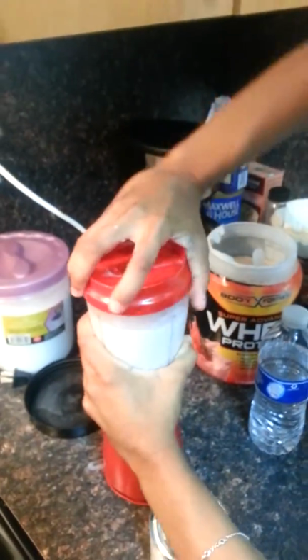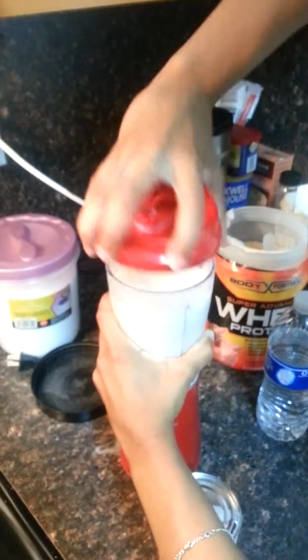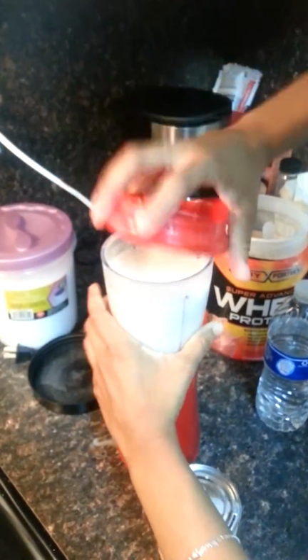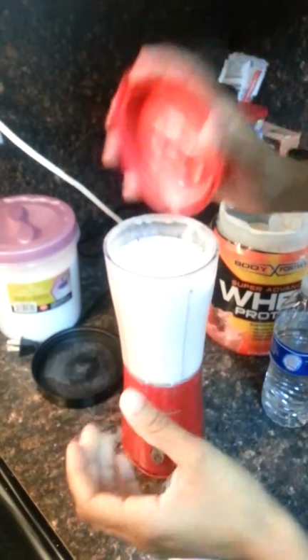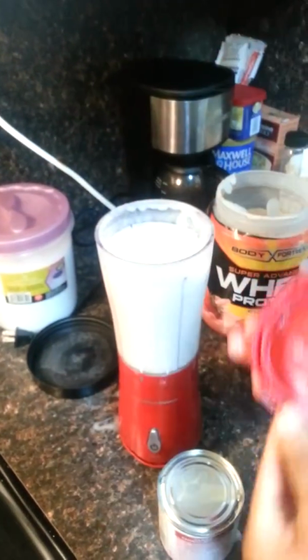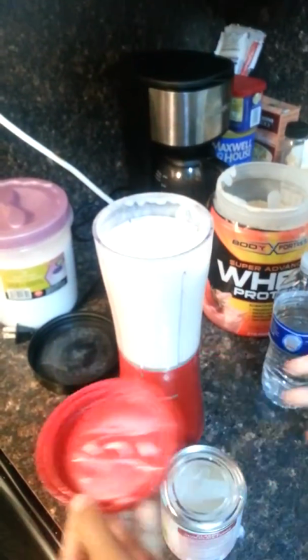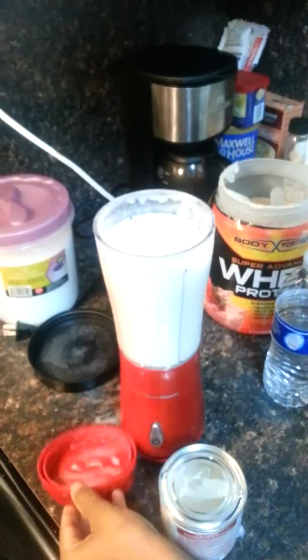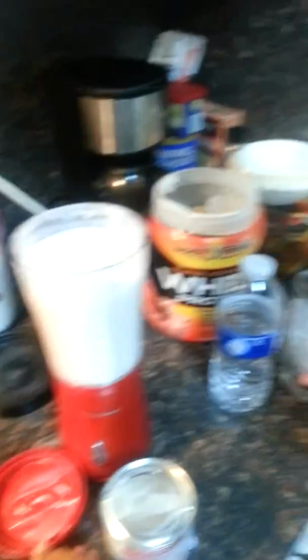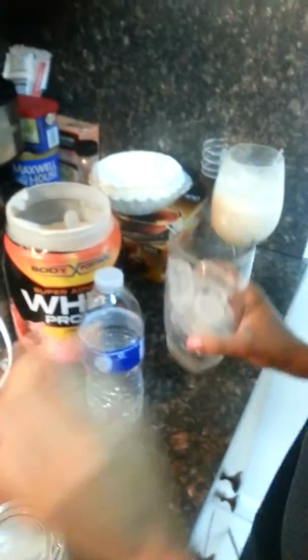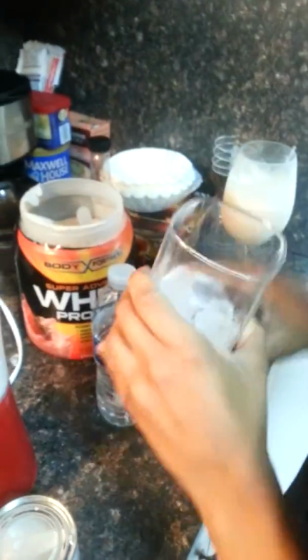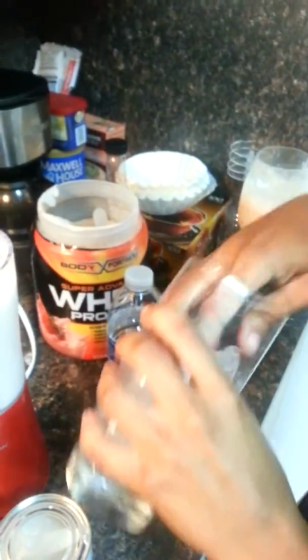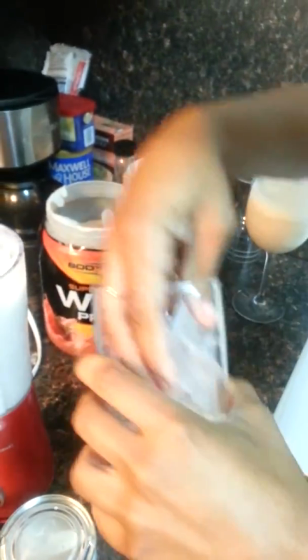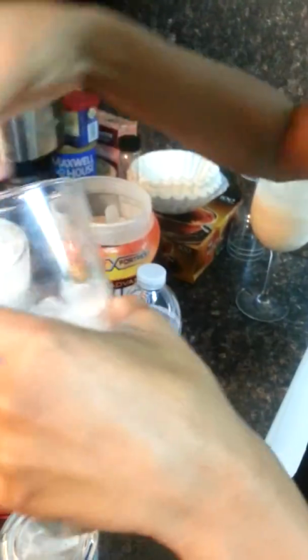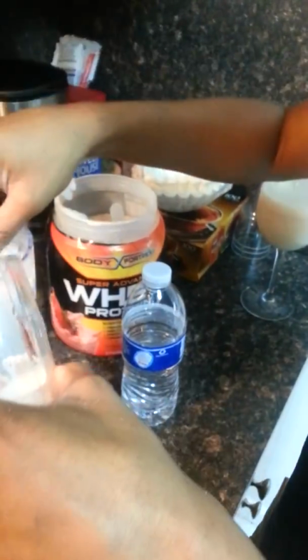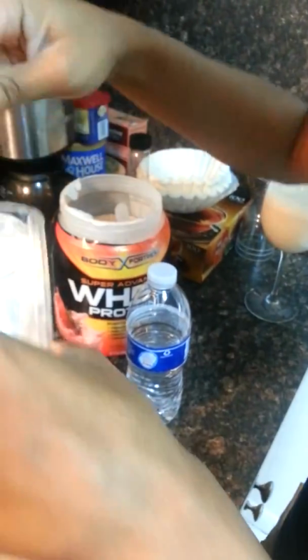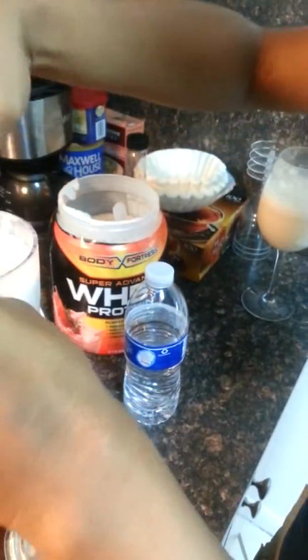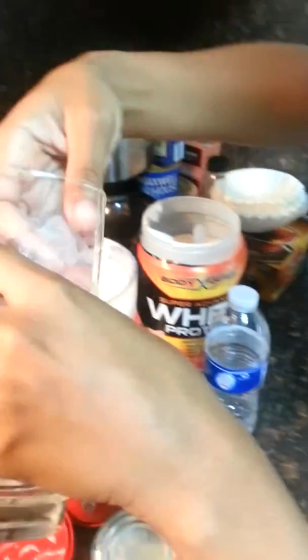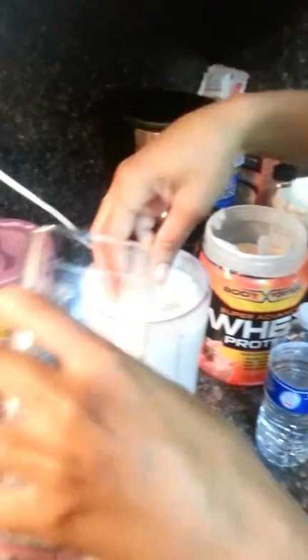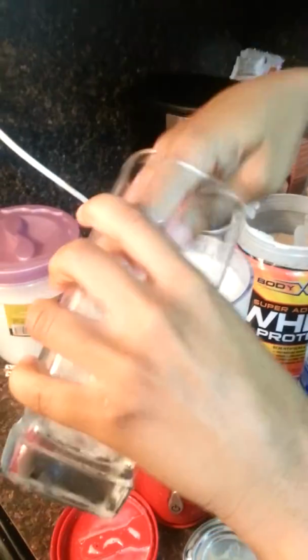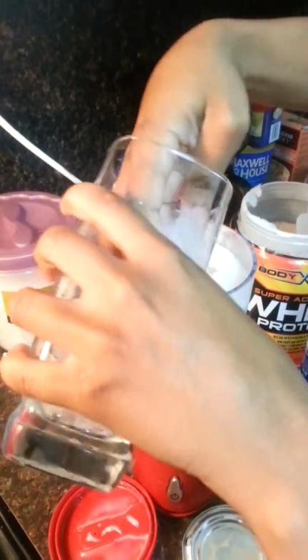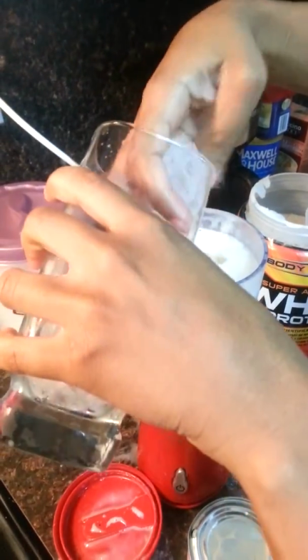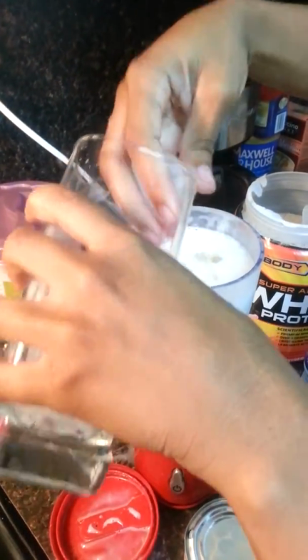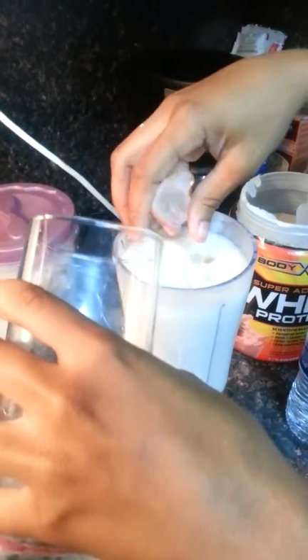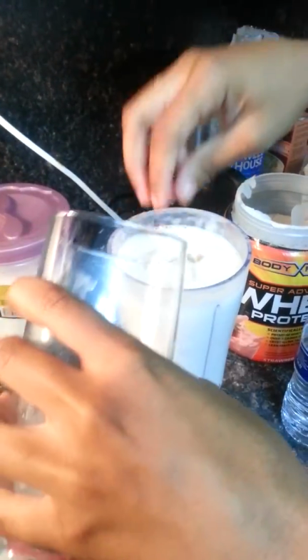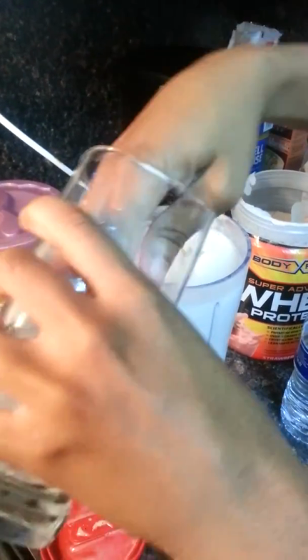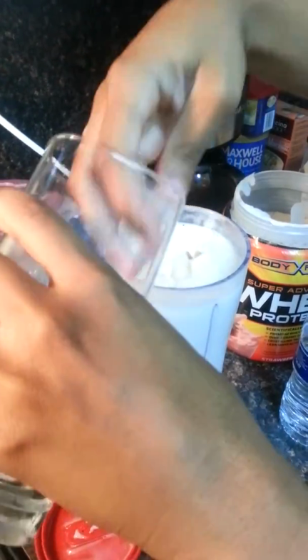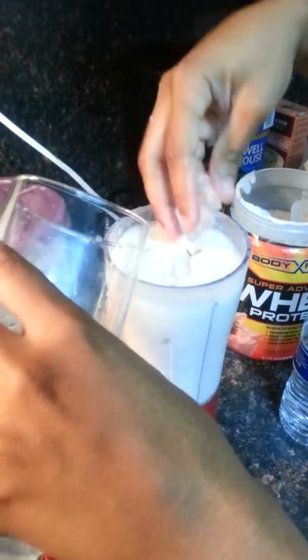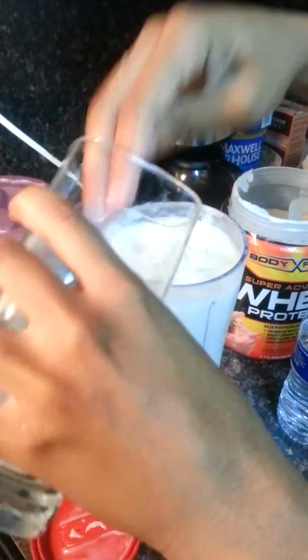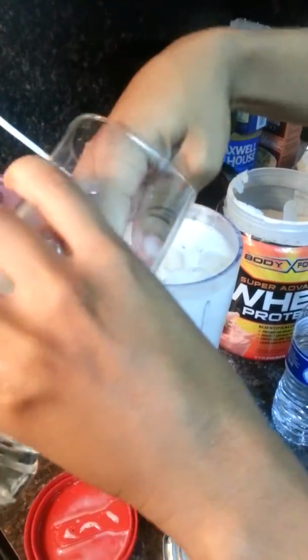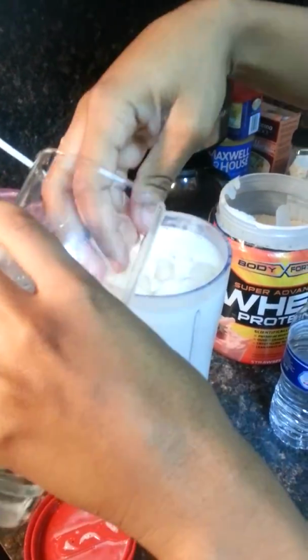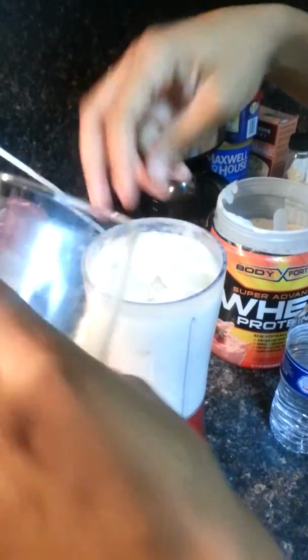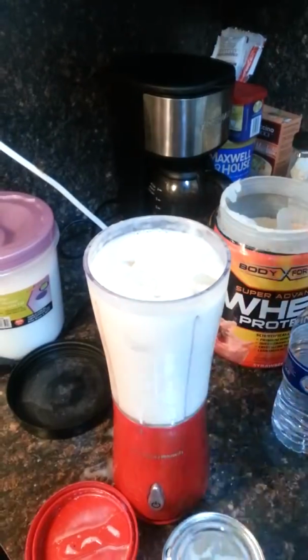So now I'm going to add some more ice just to make it a little bit thicker. It's much more tasteful, you know, when you're tasting the ice in it — it feels refreshing.